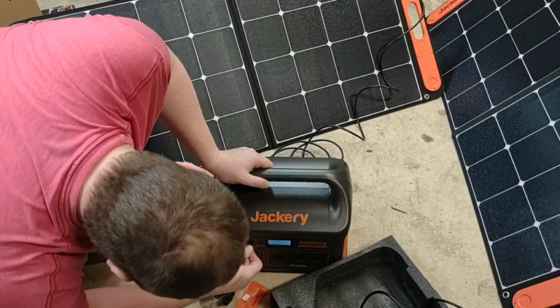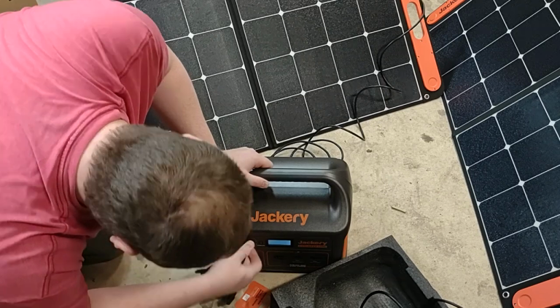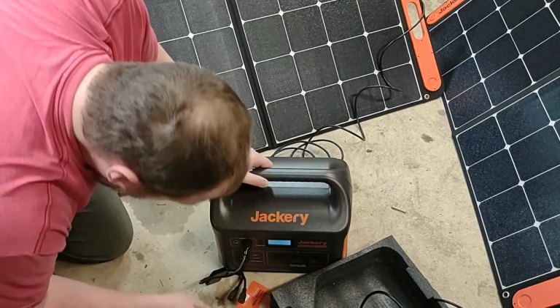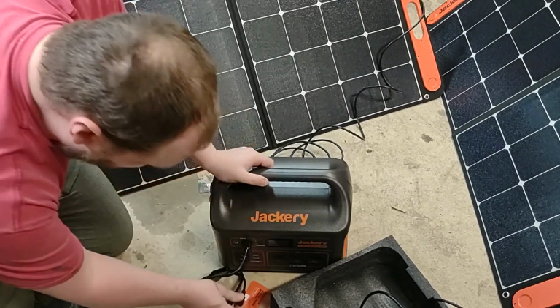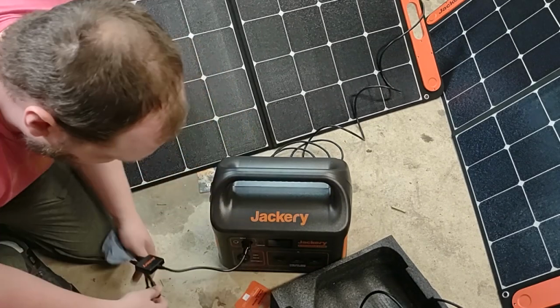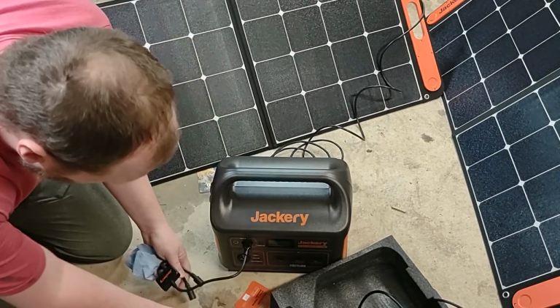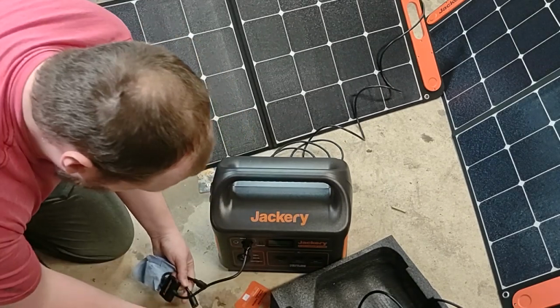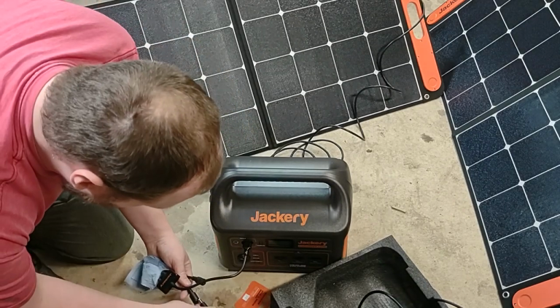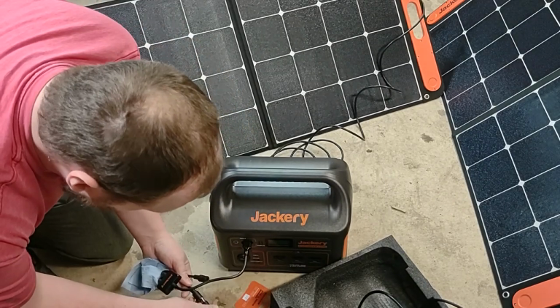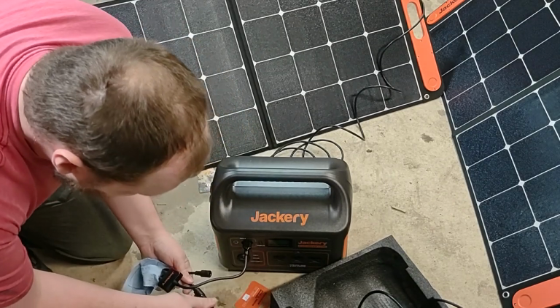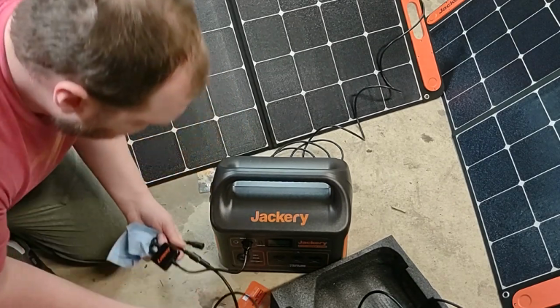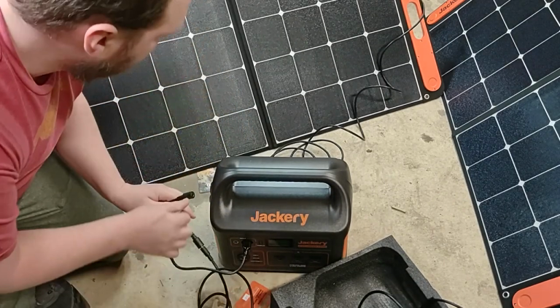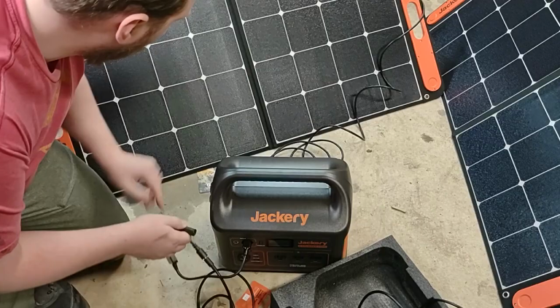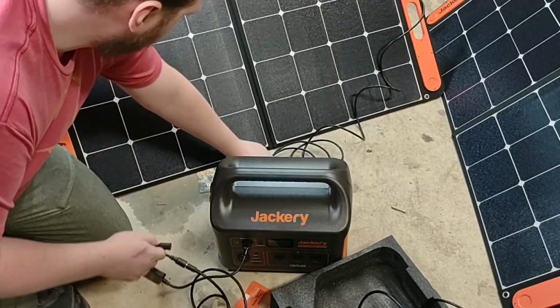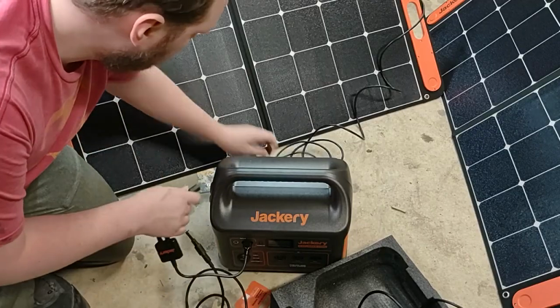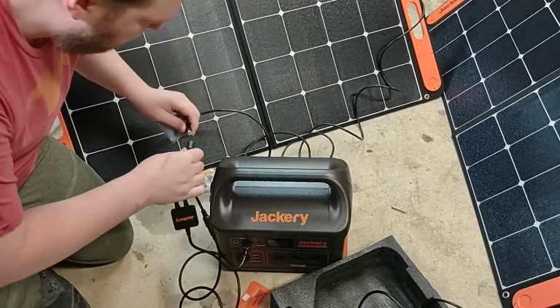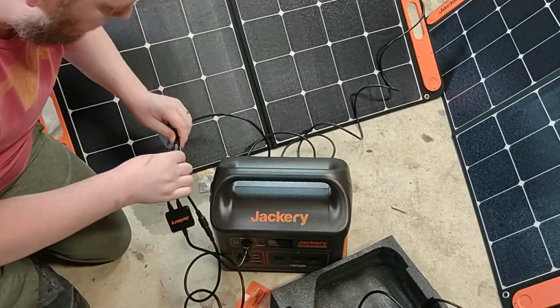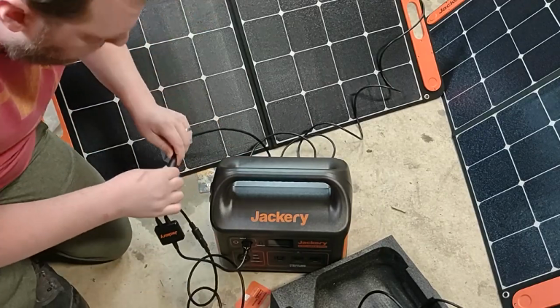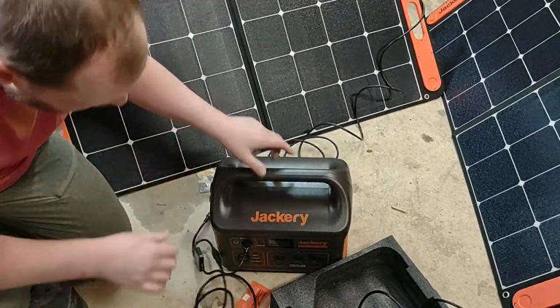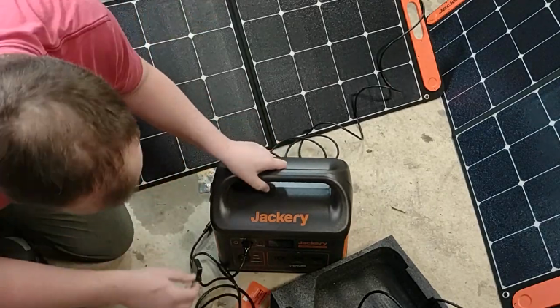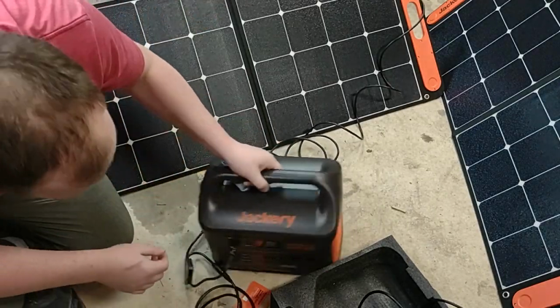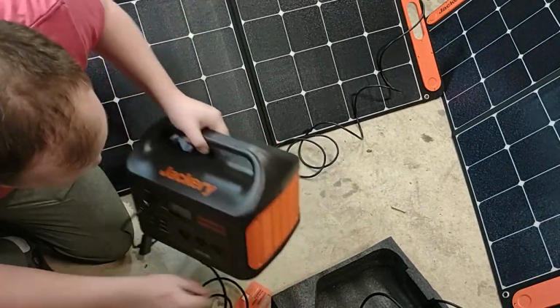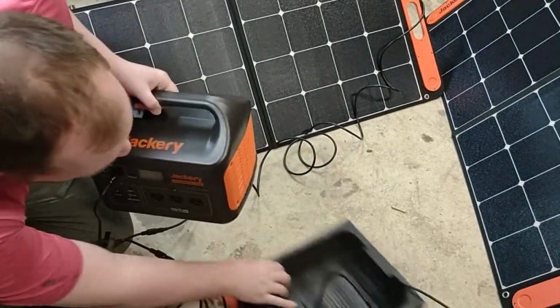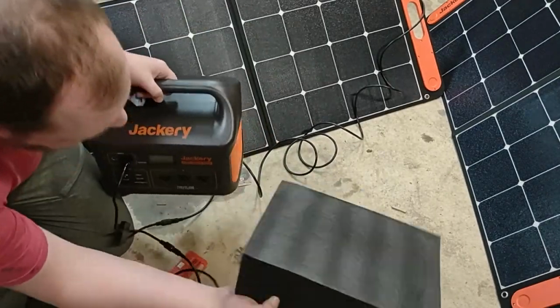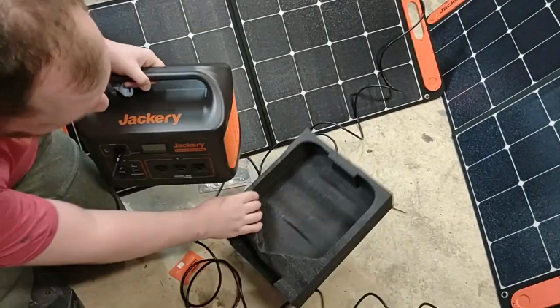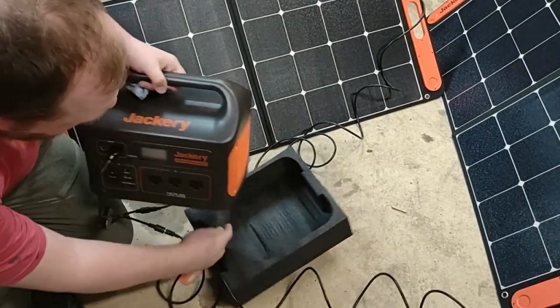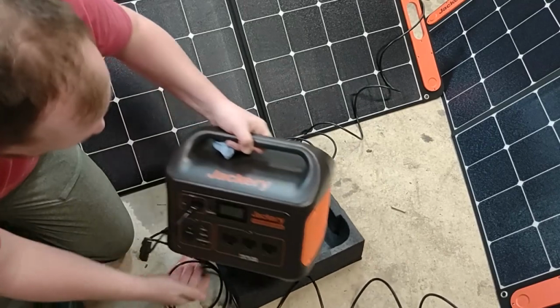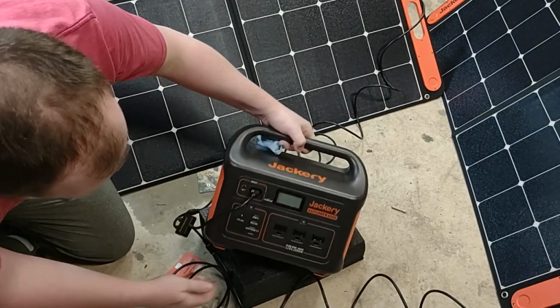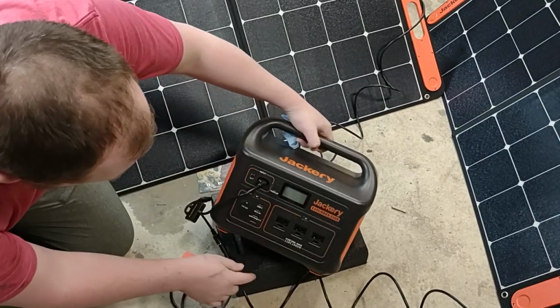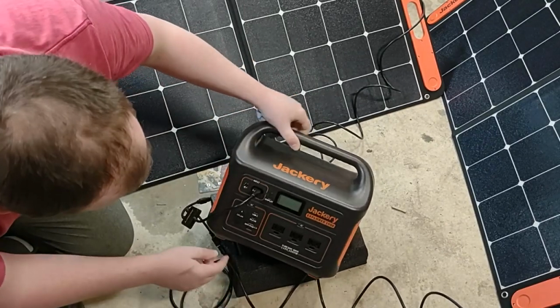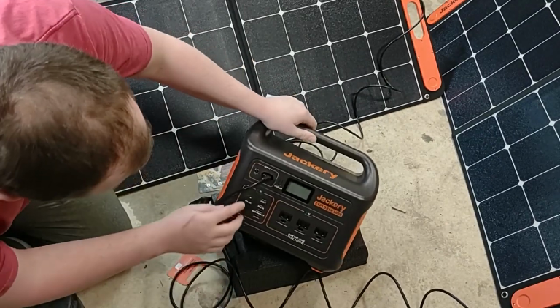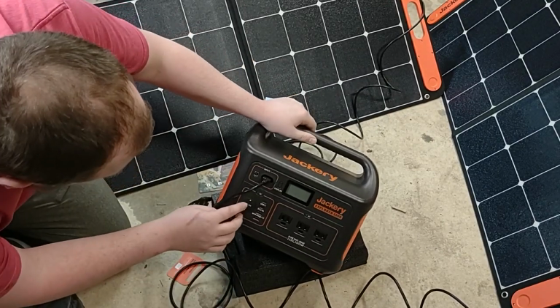This is a straightforward connection — black to black, red to red, boom — barrel plug connected. Let's check the display: we have an input, output, and percentage charge shown.